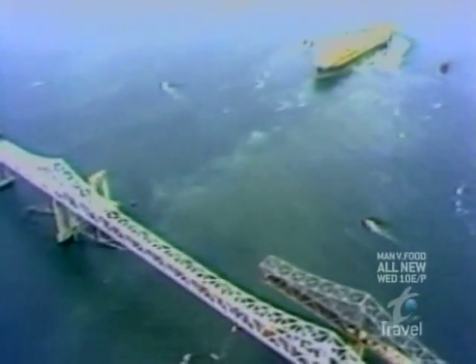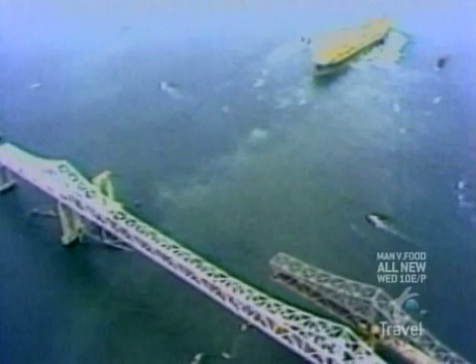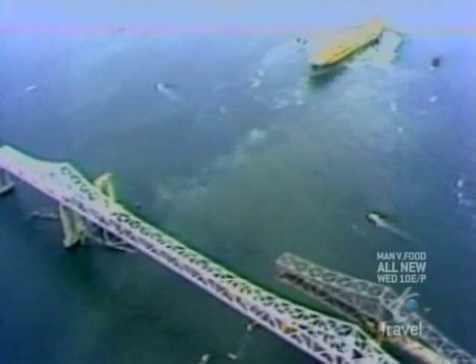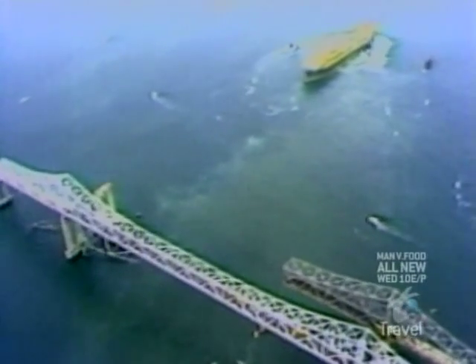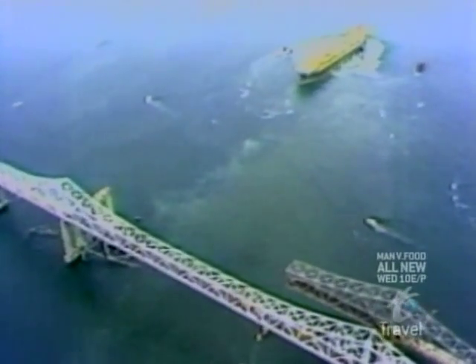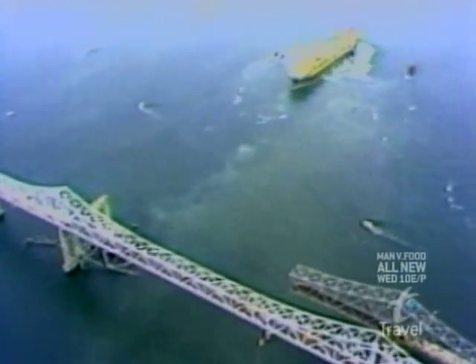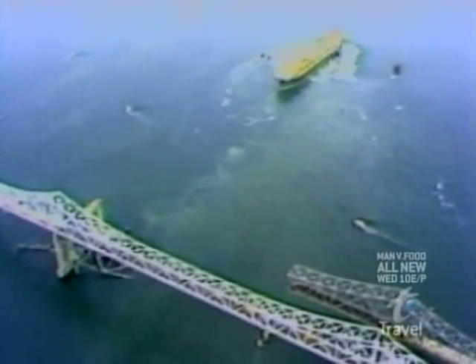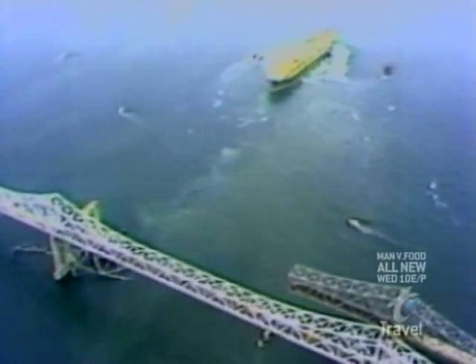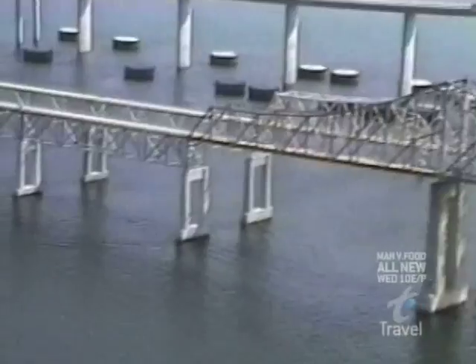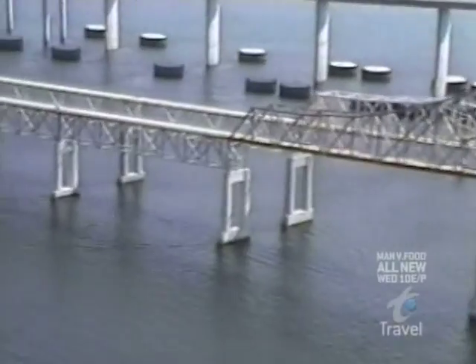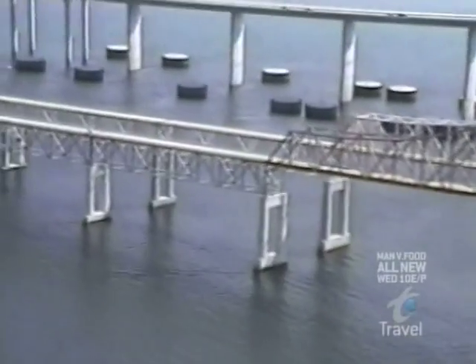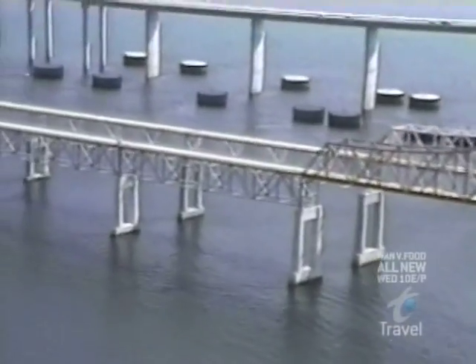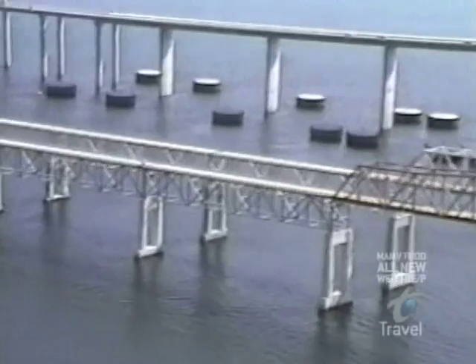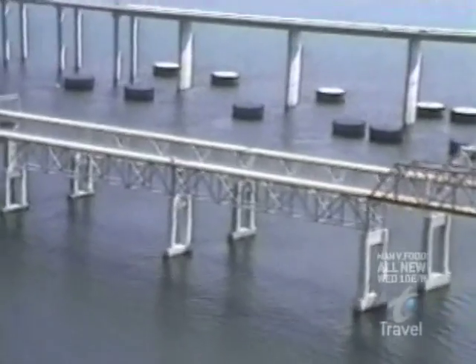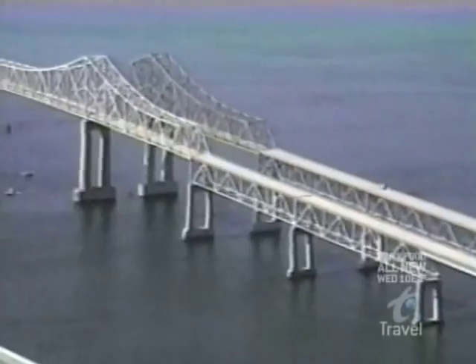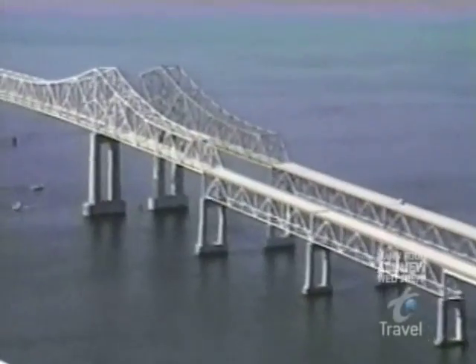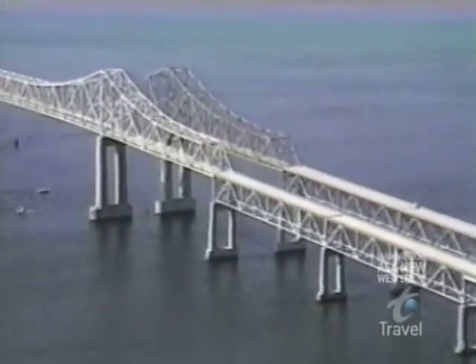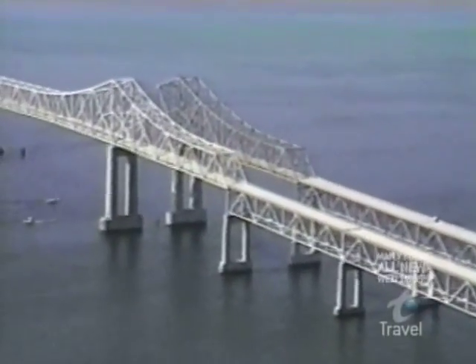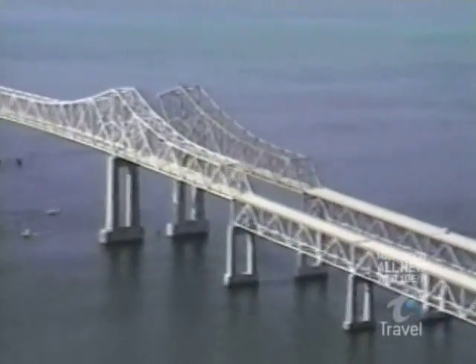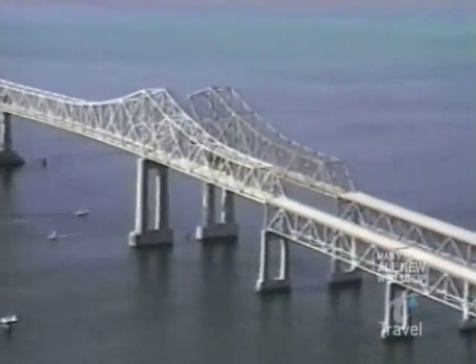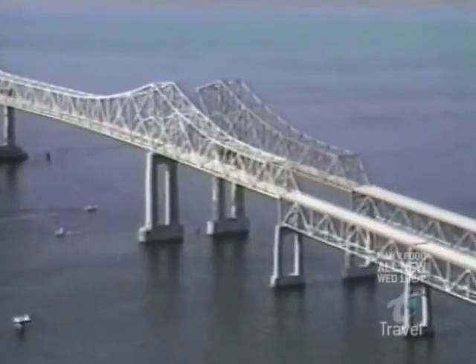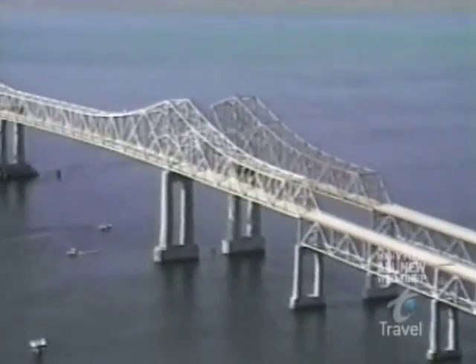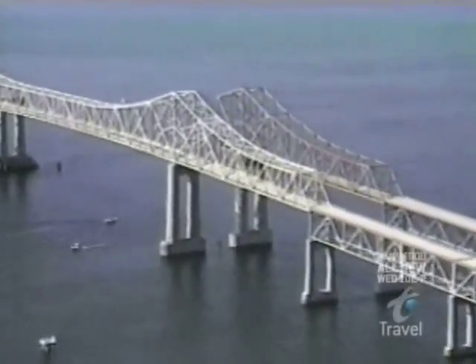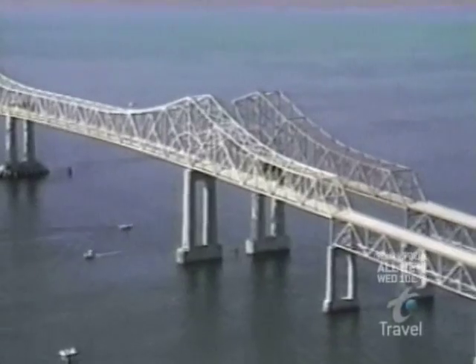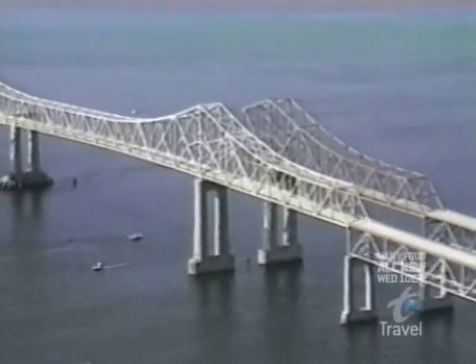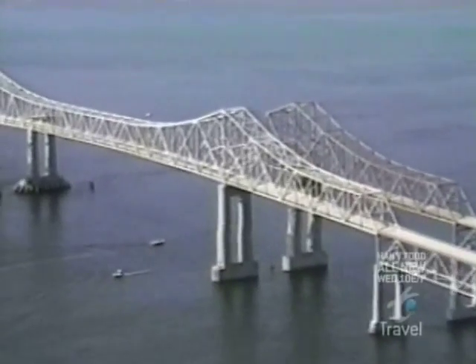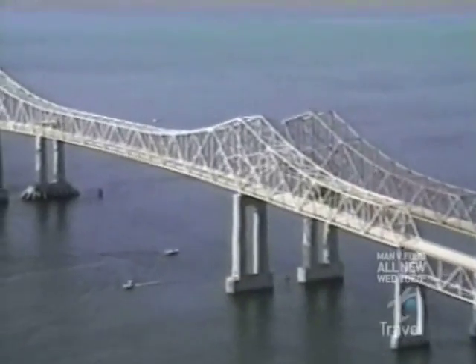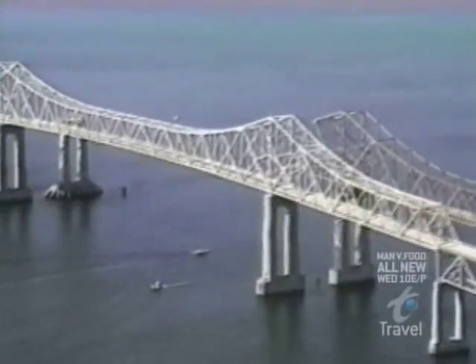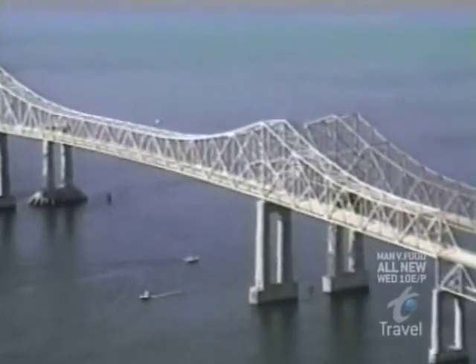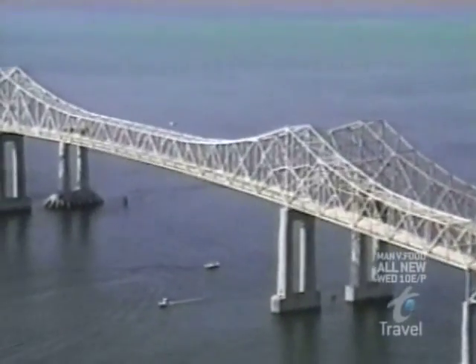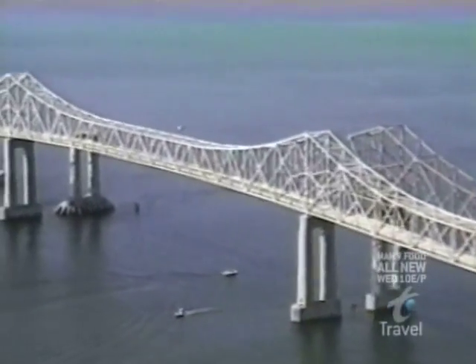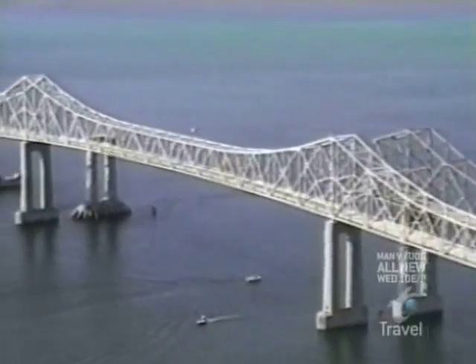The old Sunshine Skyway contained 9,000 tons of steel, making it the largest and most complex bridge demolition in Florida State history — but it went off without a hitch.